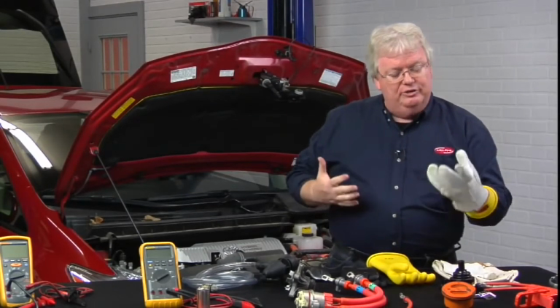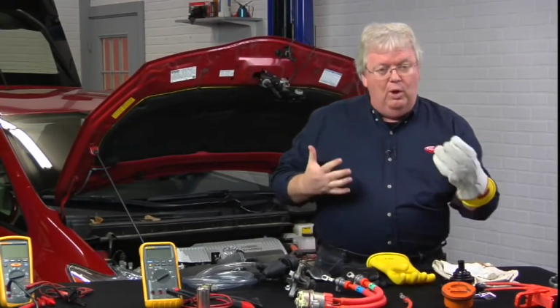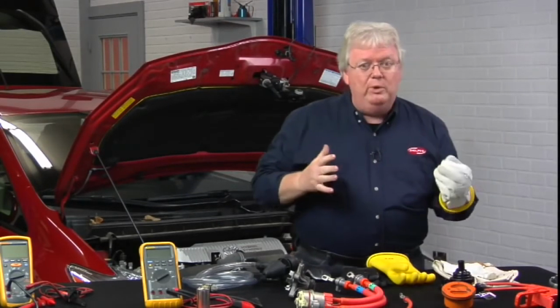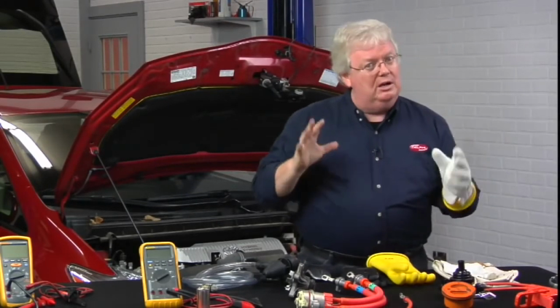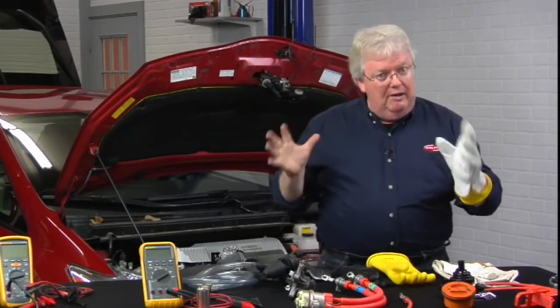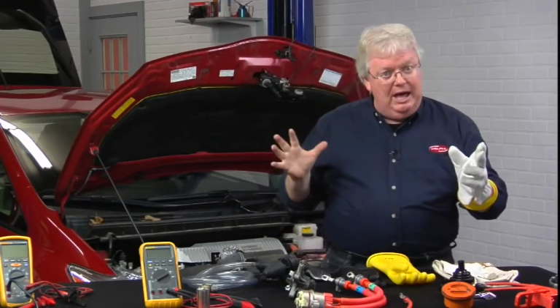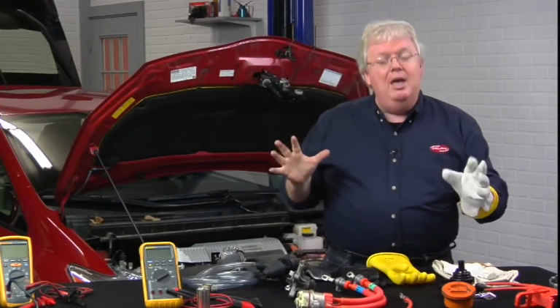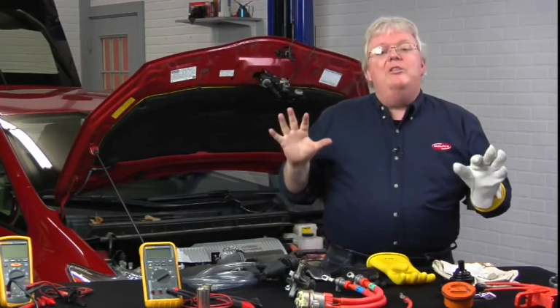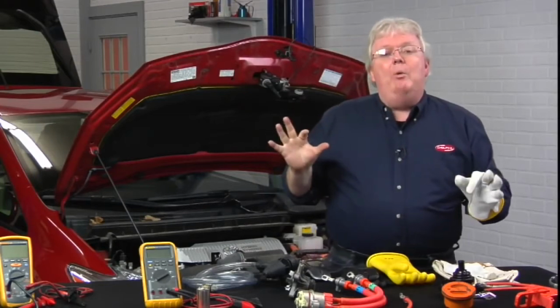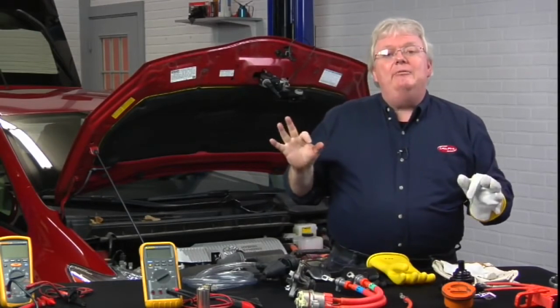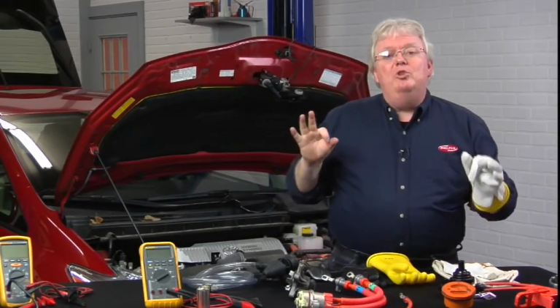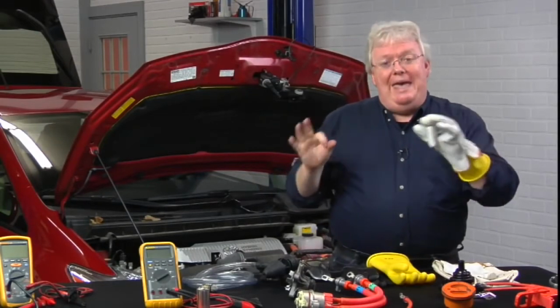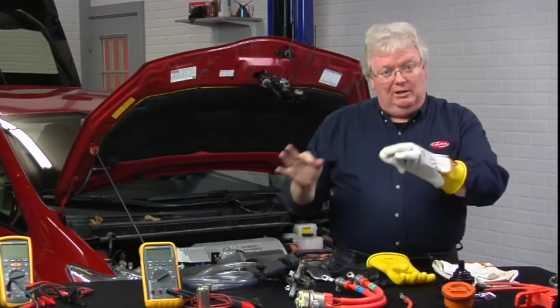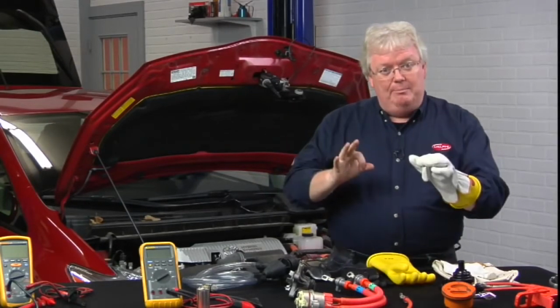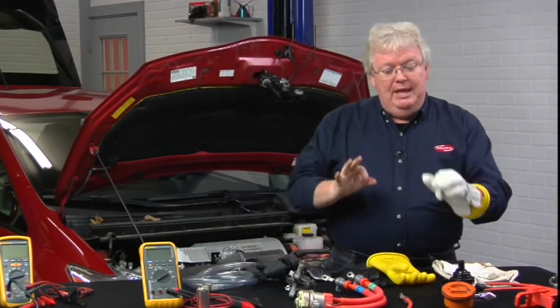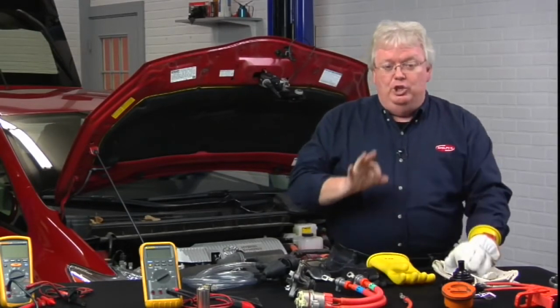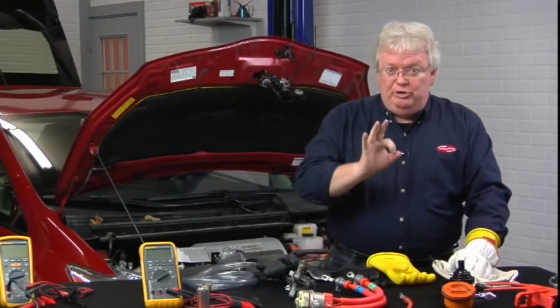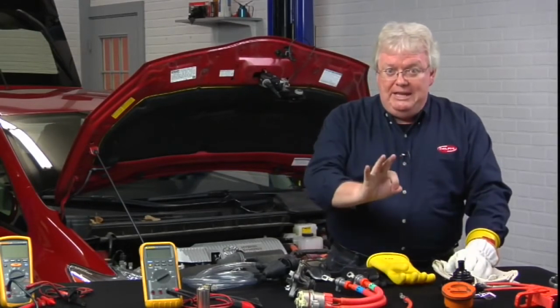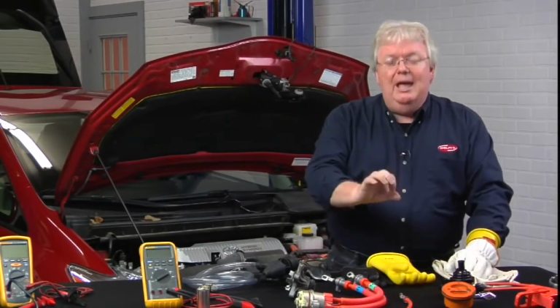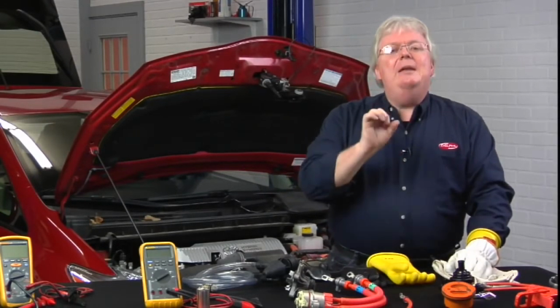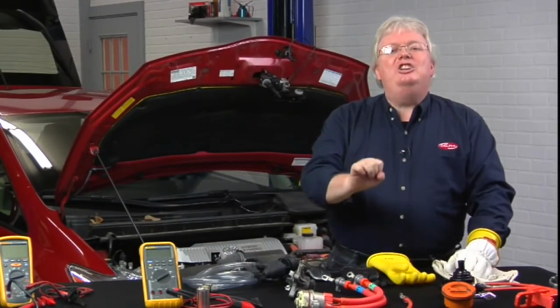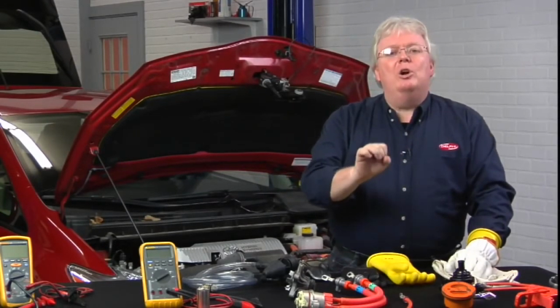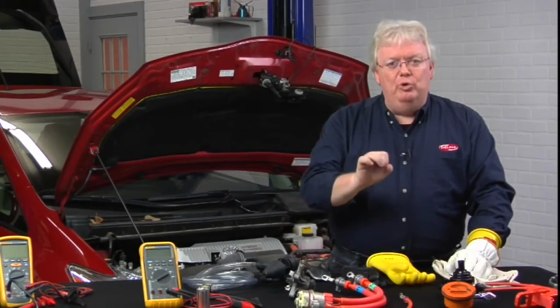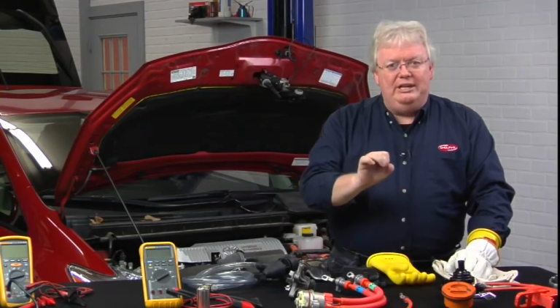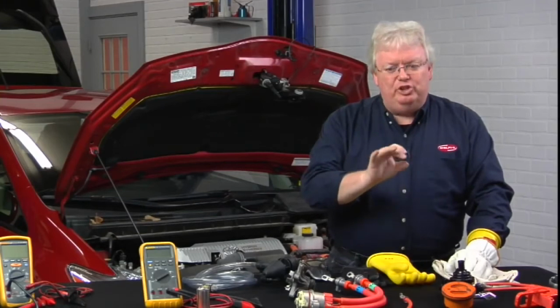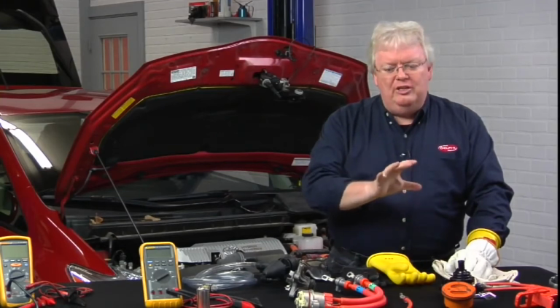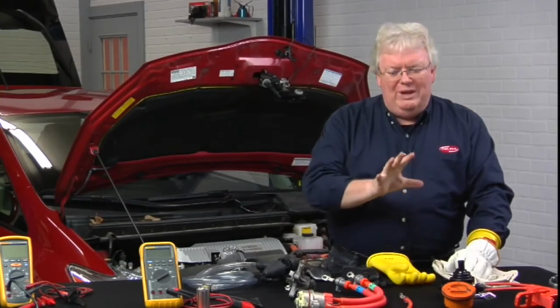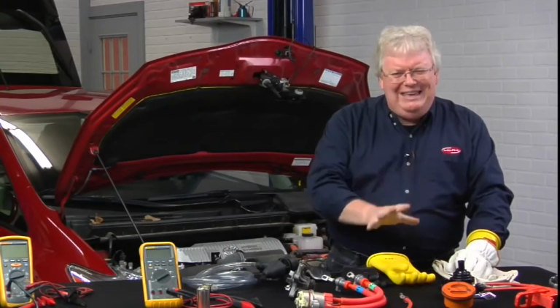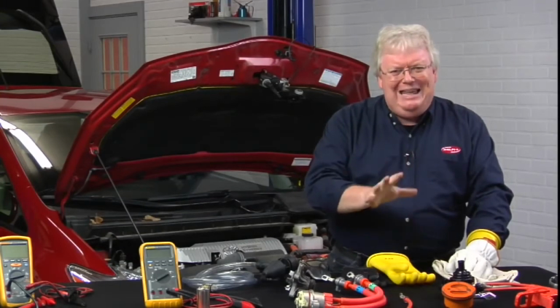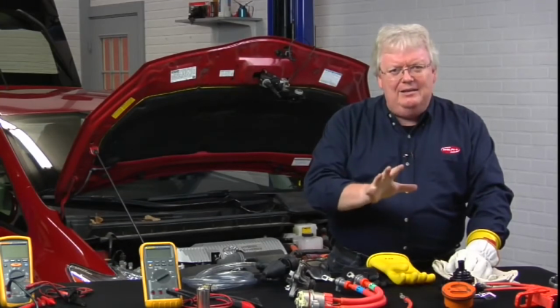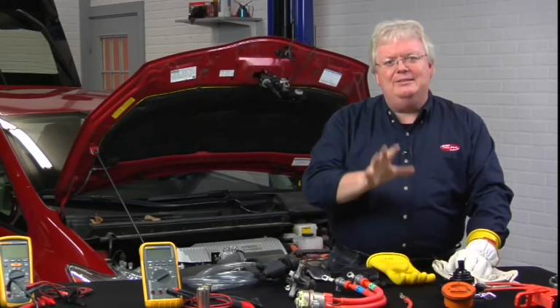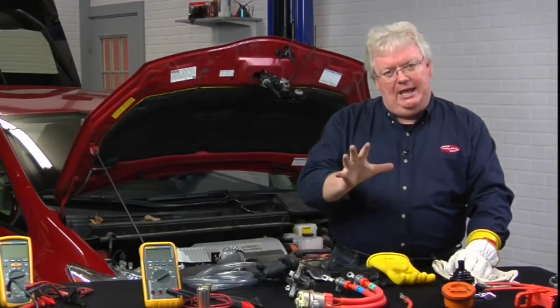Once we are gloved up, we can remove a panel or access point, then use our meter to confirm that the circuit we think is dead is truly dead.